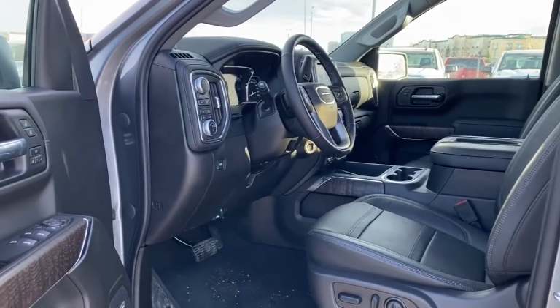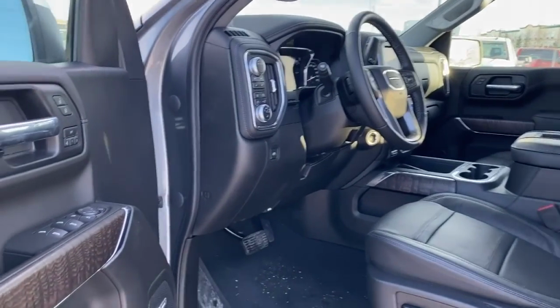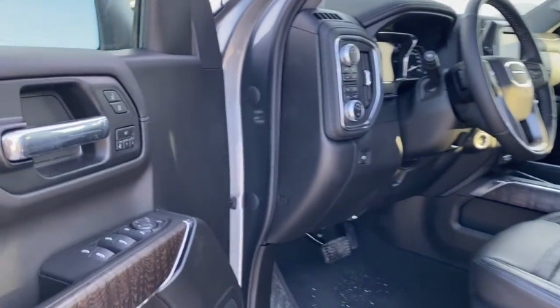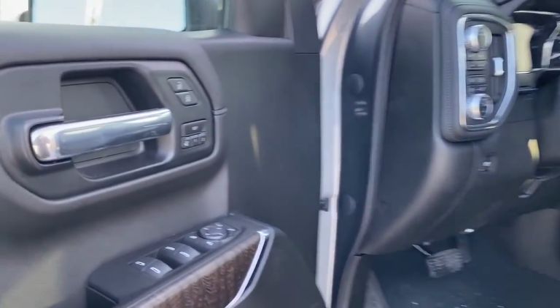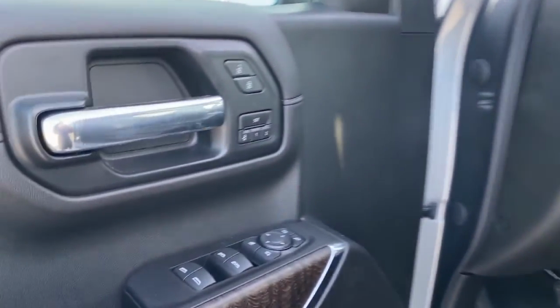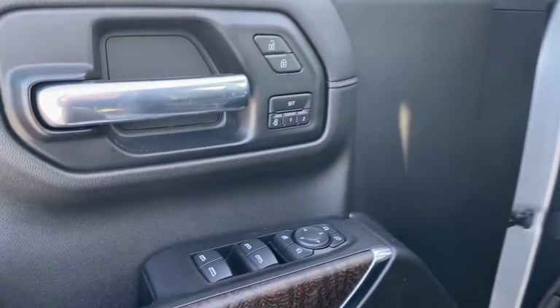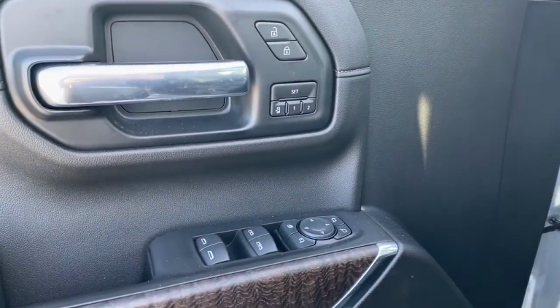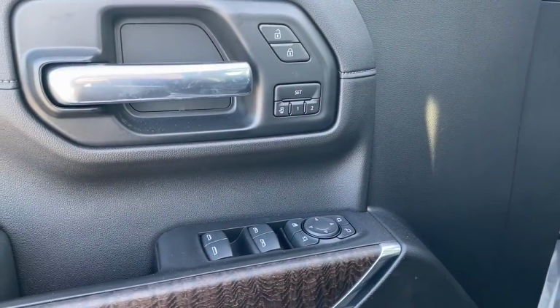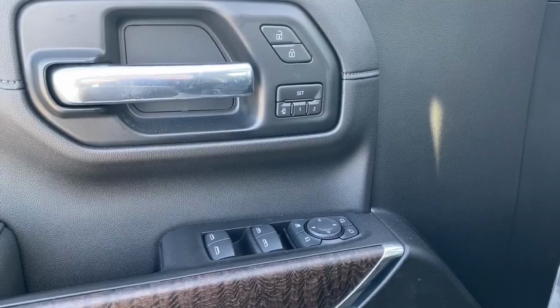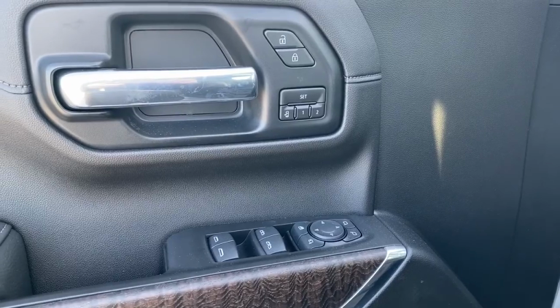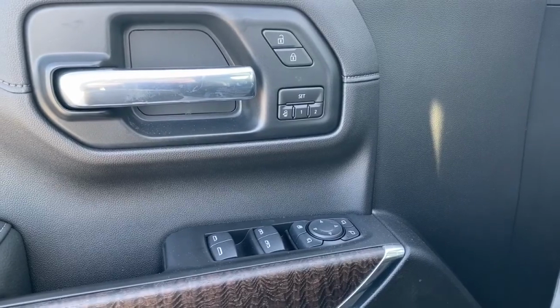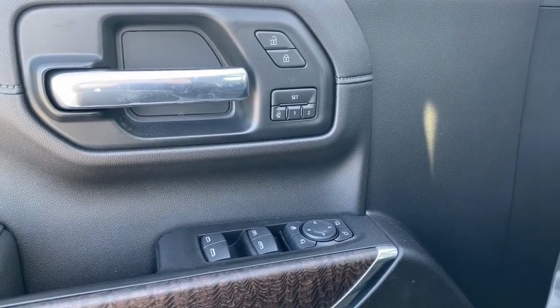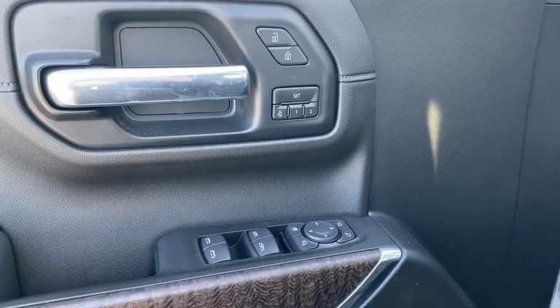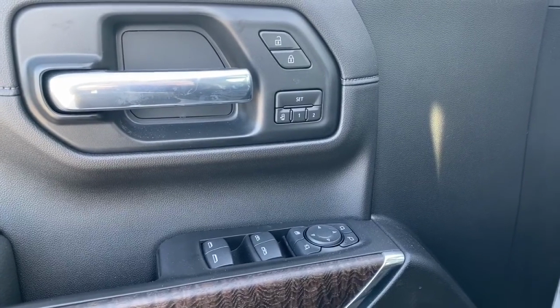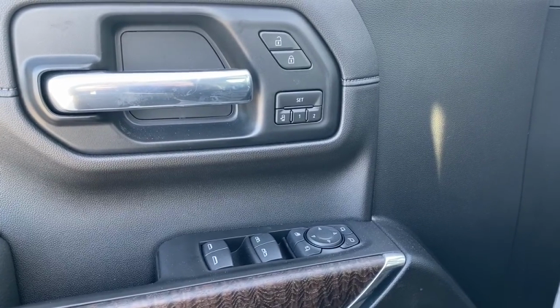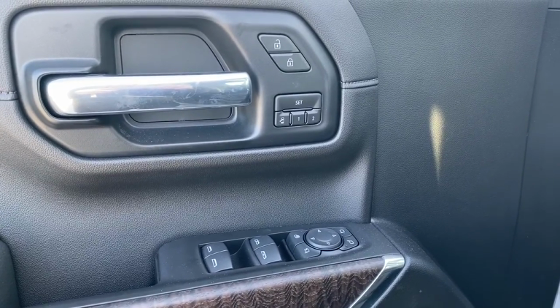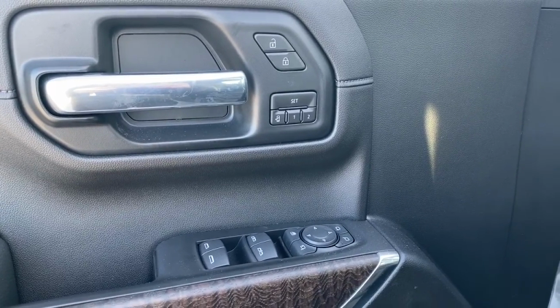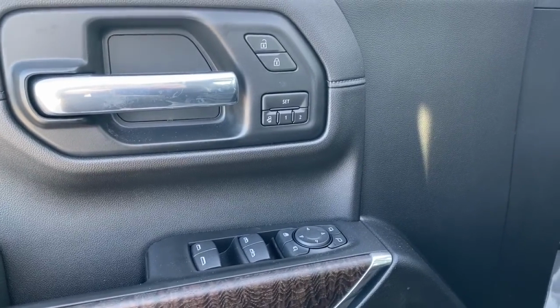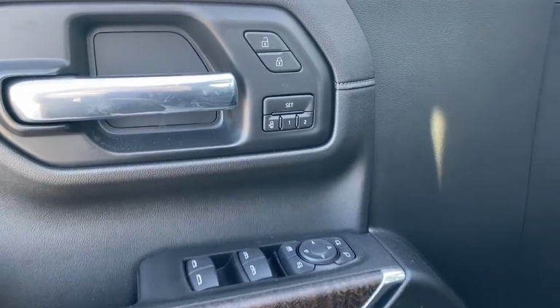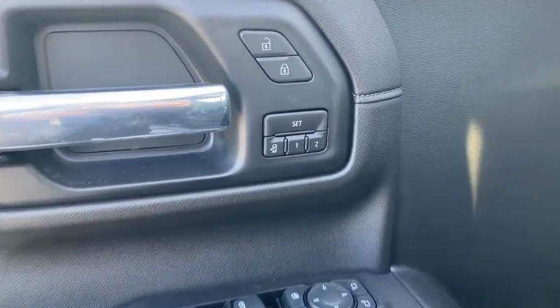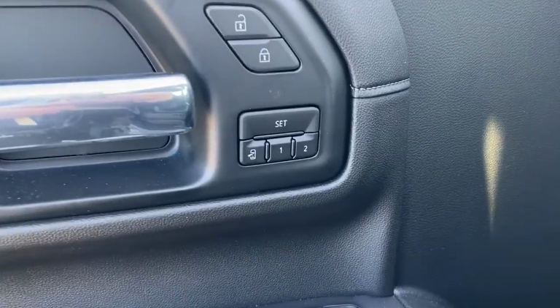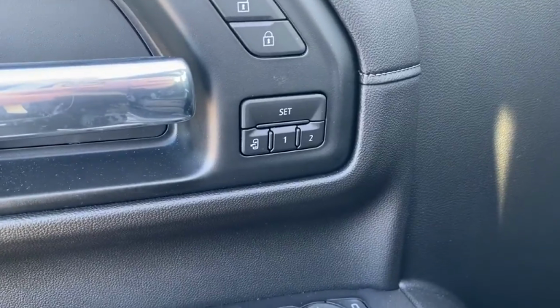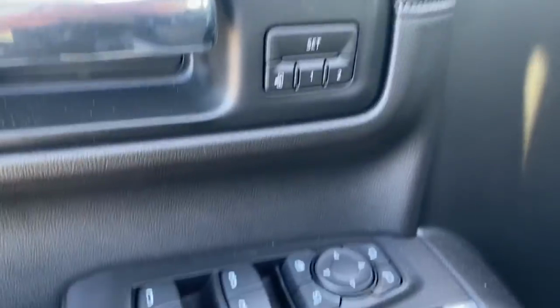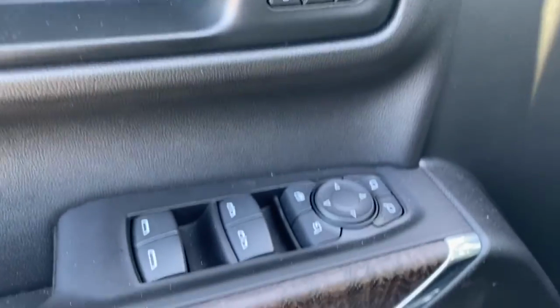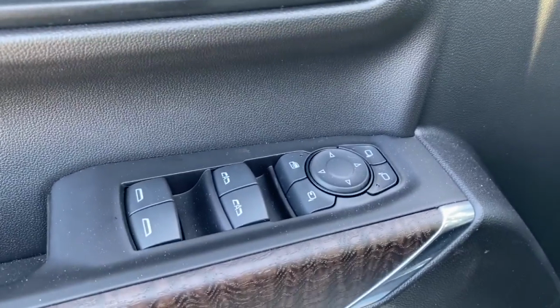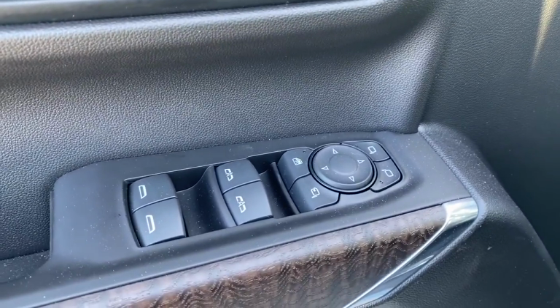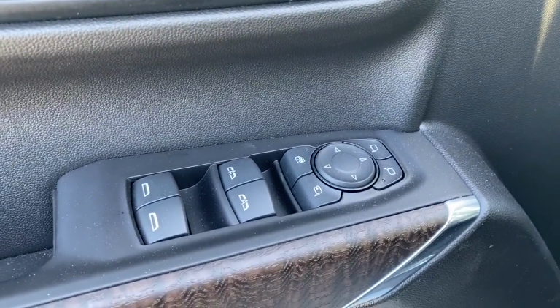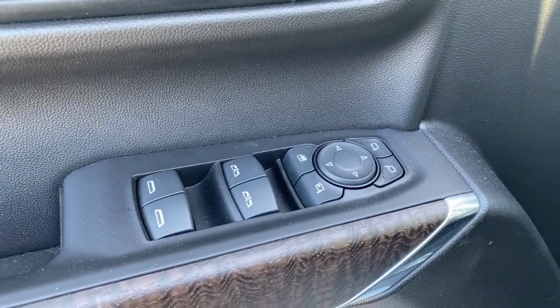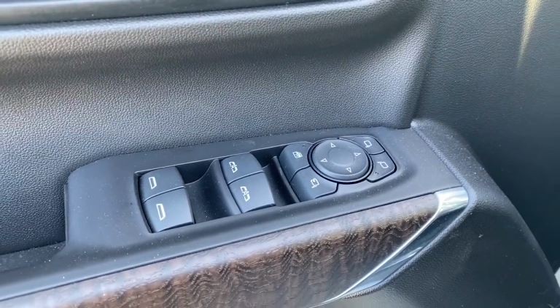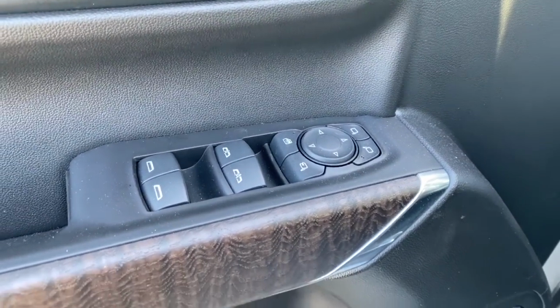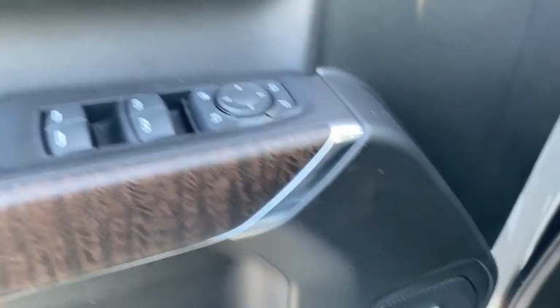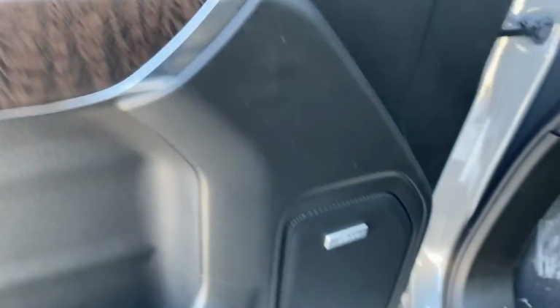On the driver's door: power locks, power windows, power adjustable mirrors, power folding mirrors, the programmable memory seat, auto express windows, and the child block button.